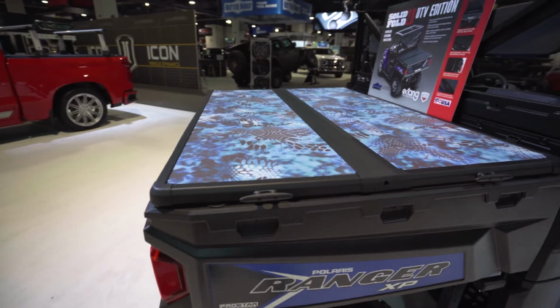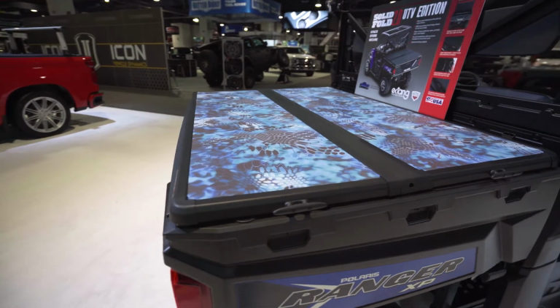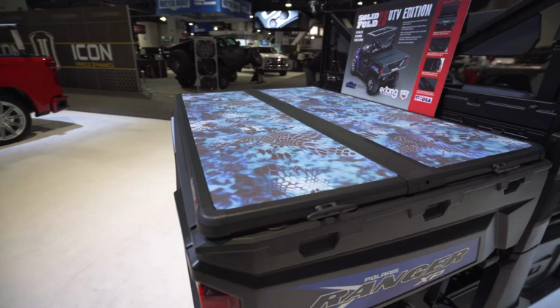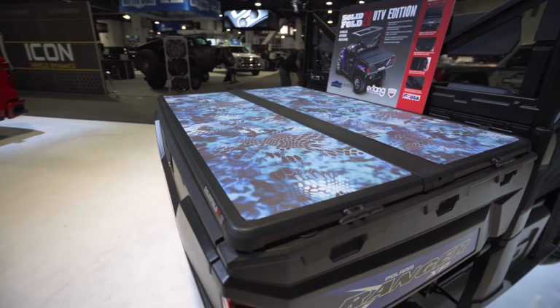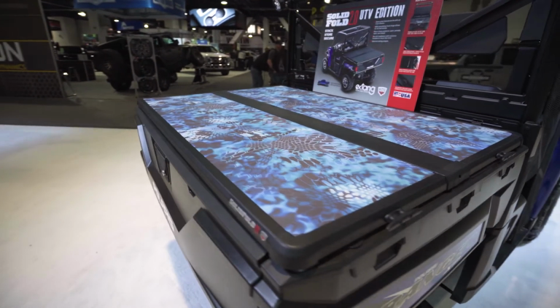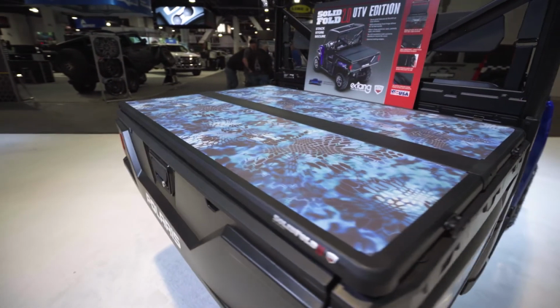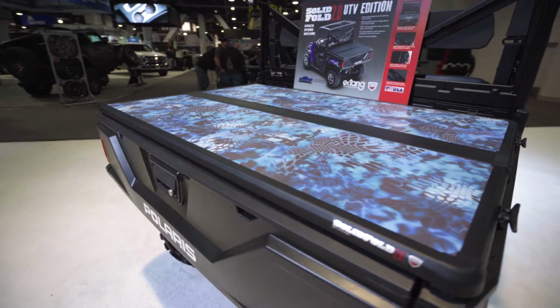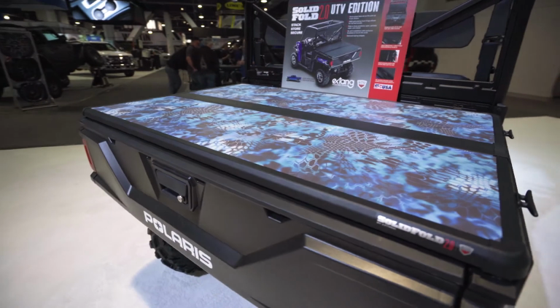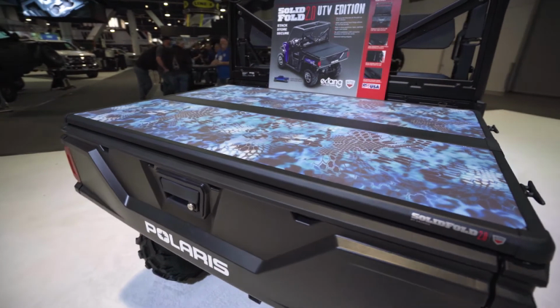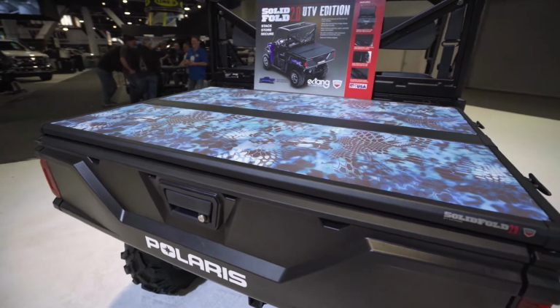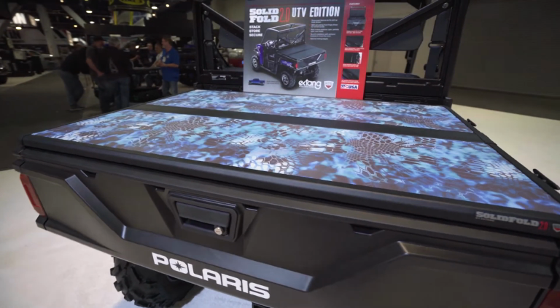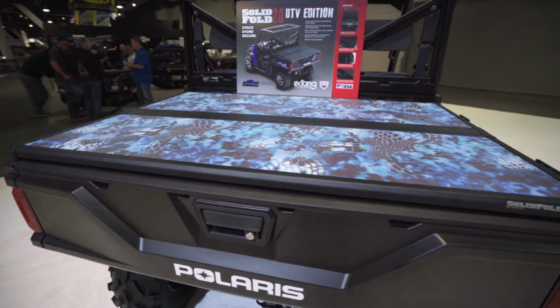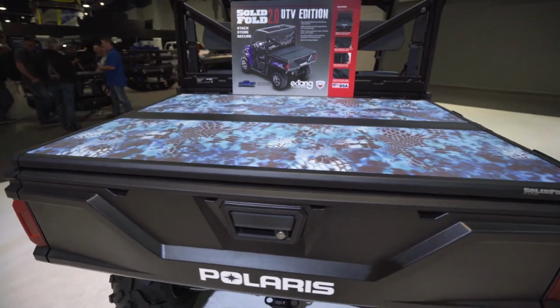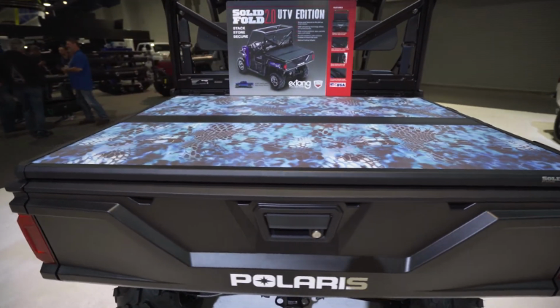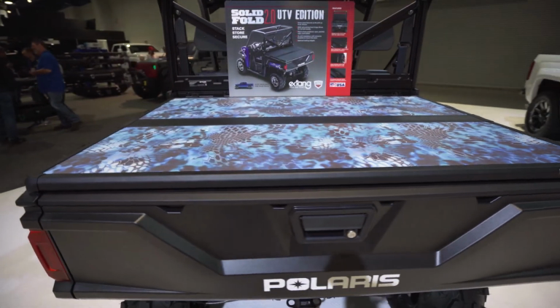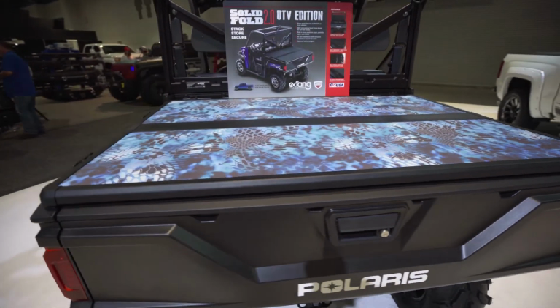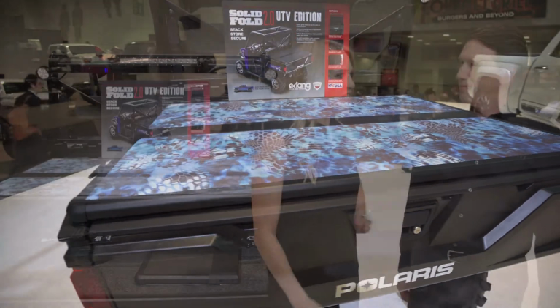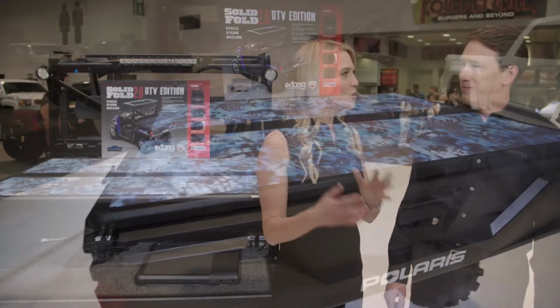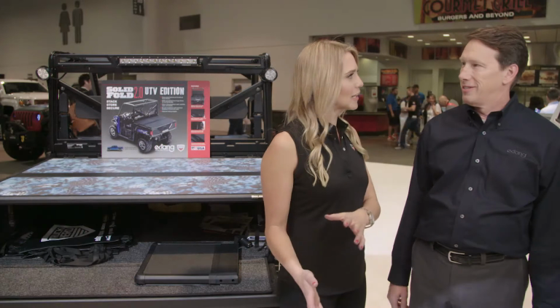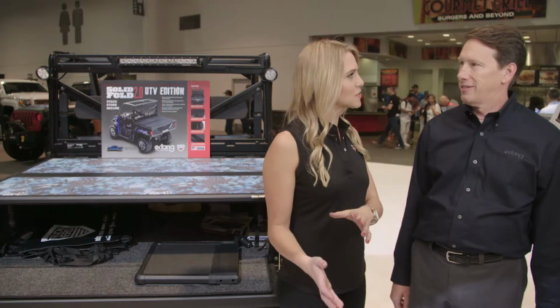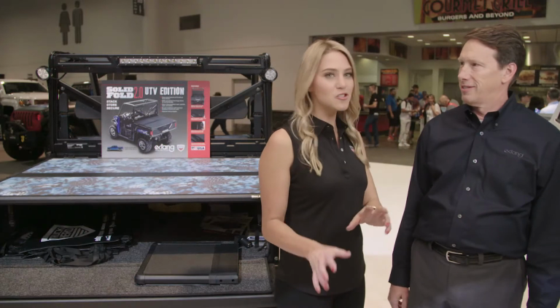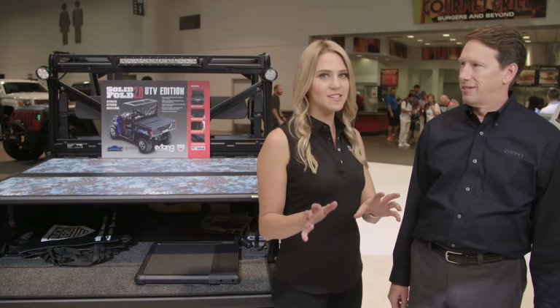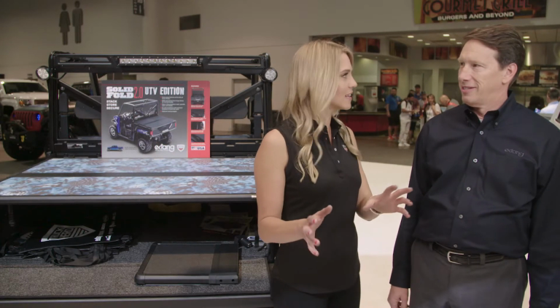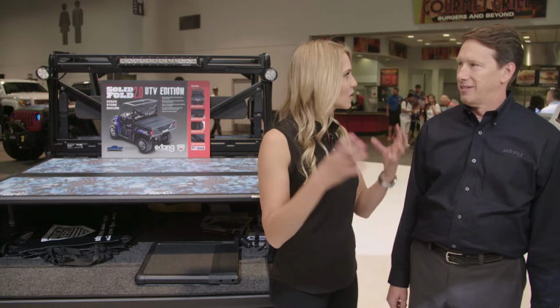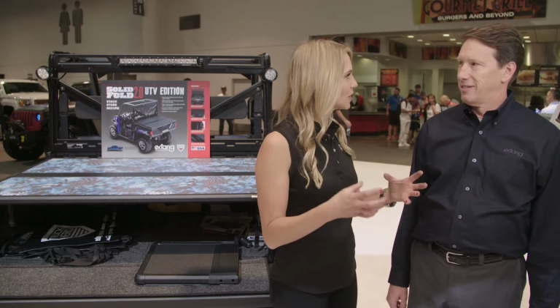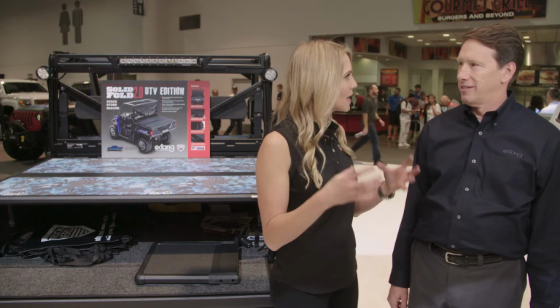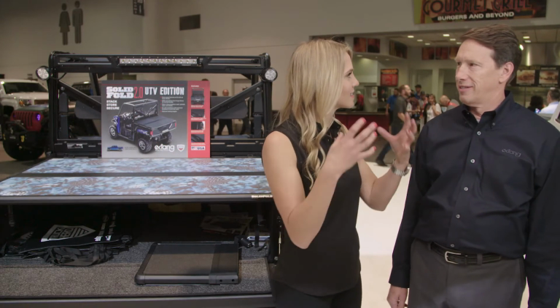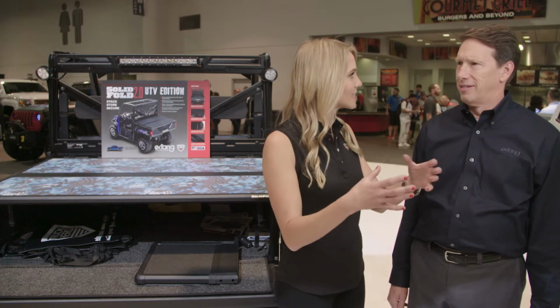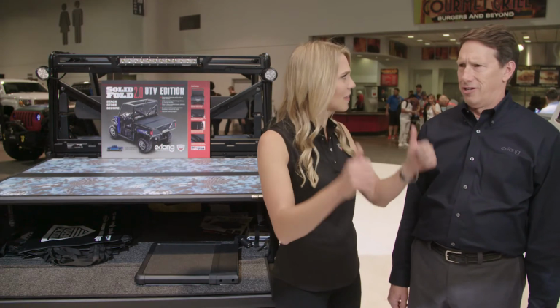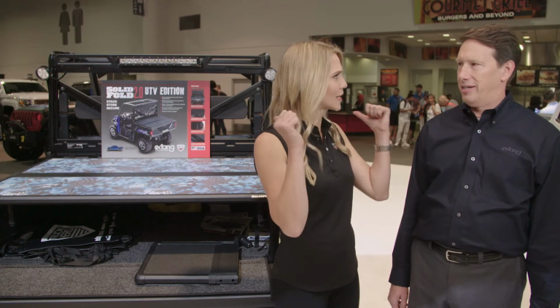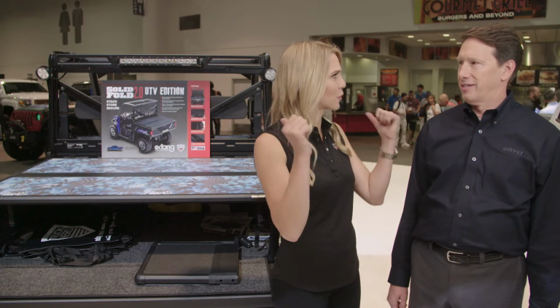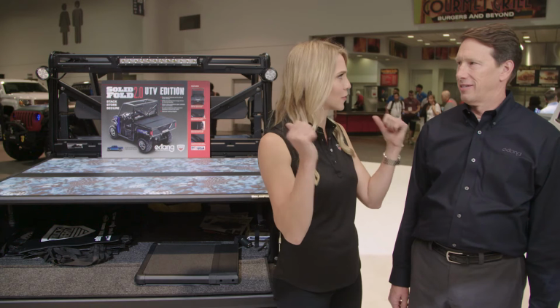These things have beds that people need to carry stuff in. They may want to keep their things clean, keep the dust and the dirt out, lock things down on it. It seems like a no-brainer, but it's so interesting that it's taken this long to really make it make sense.